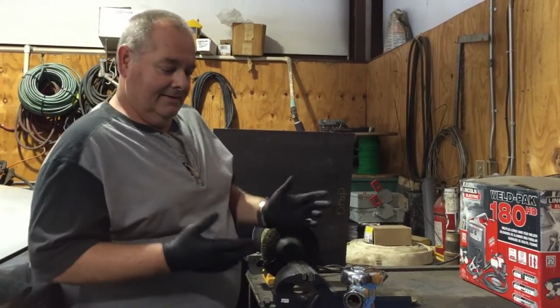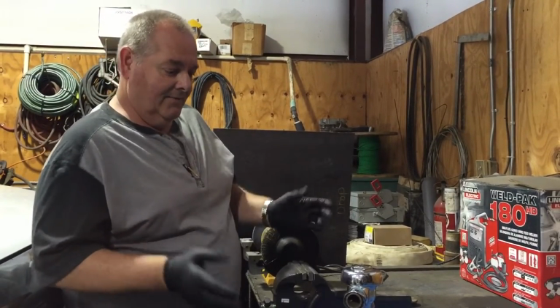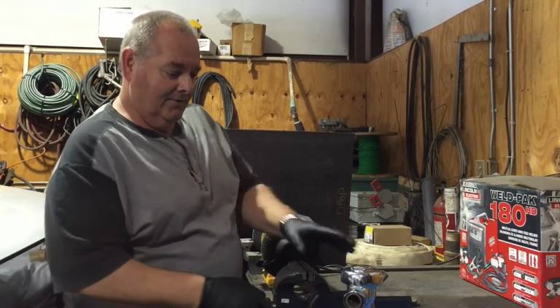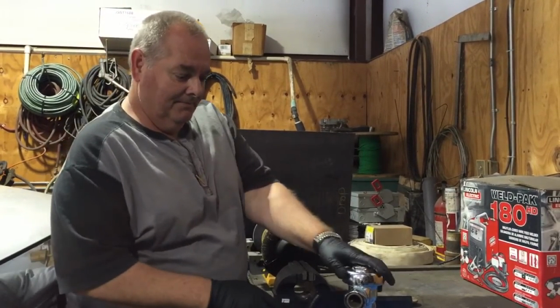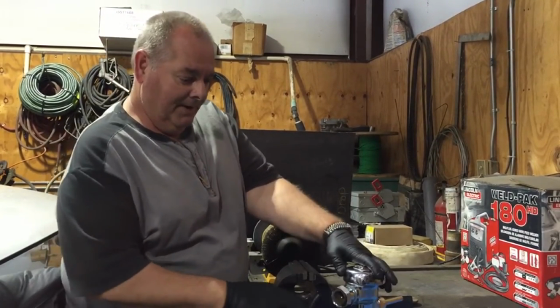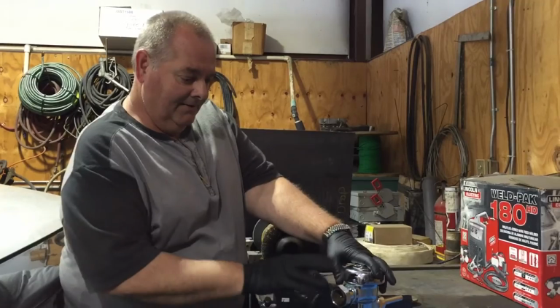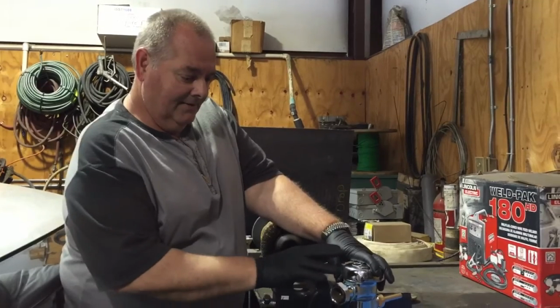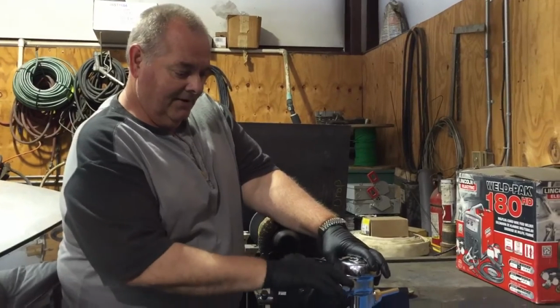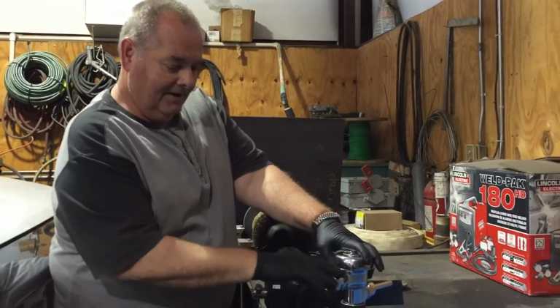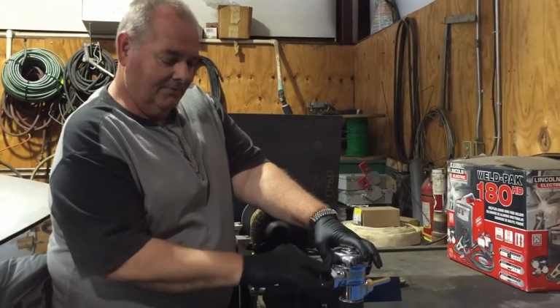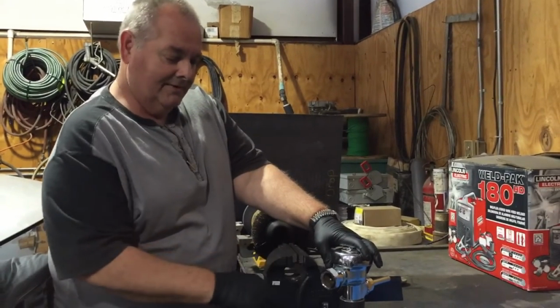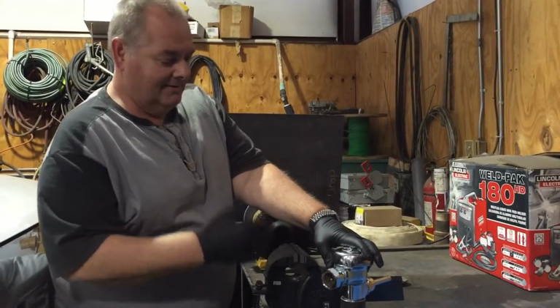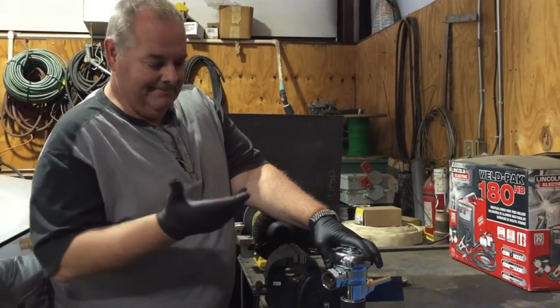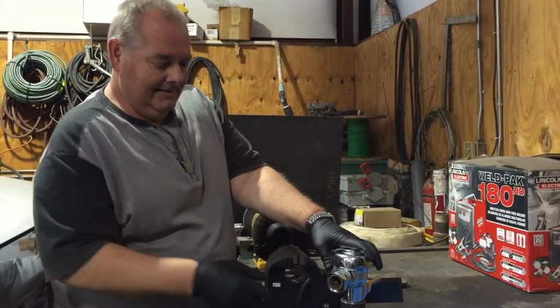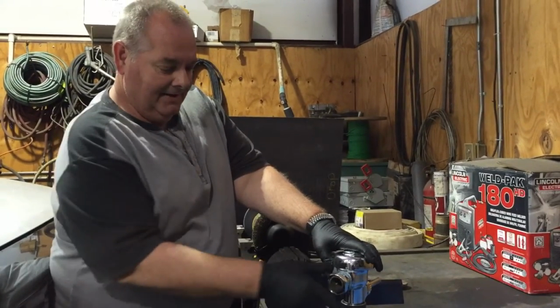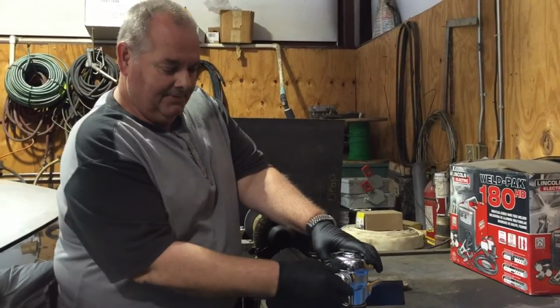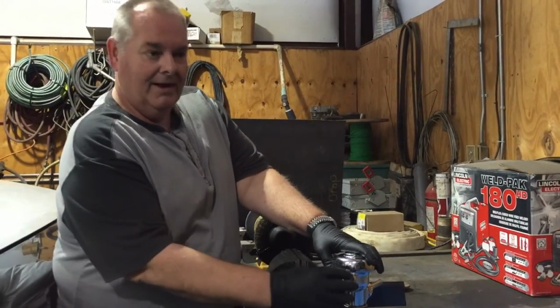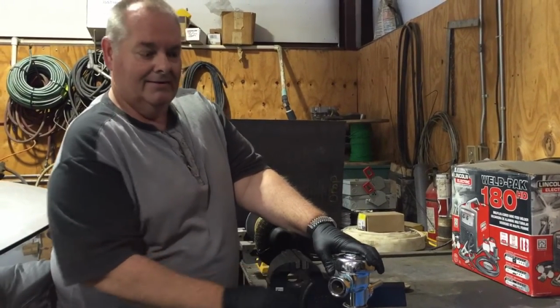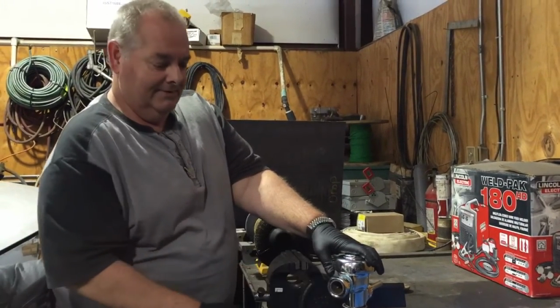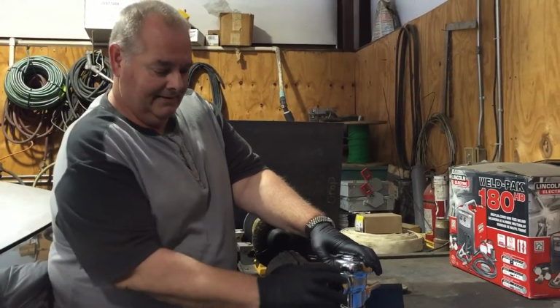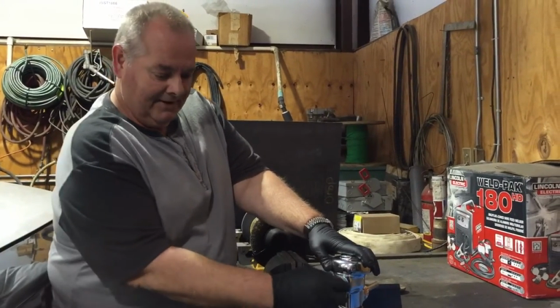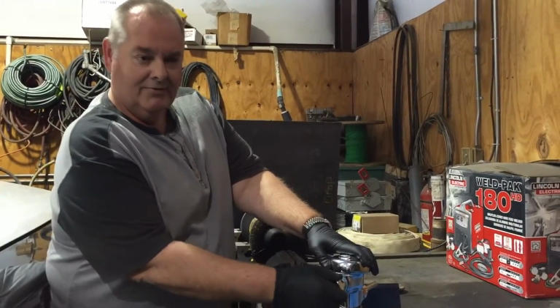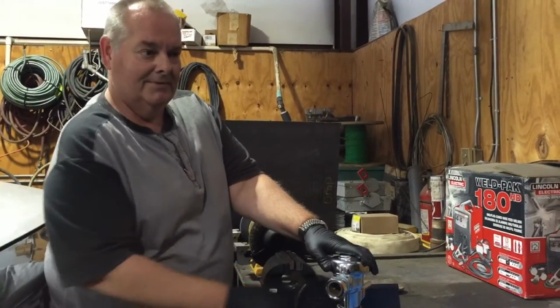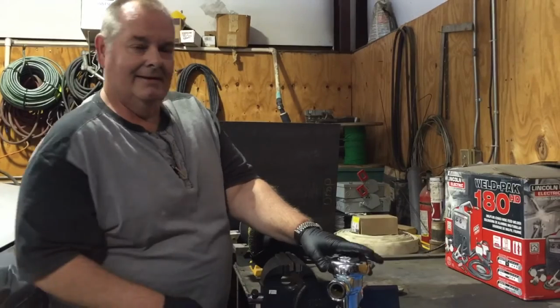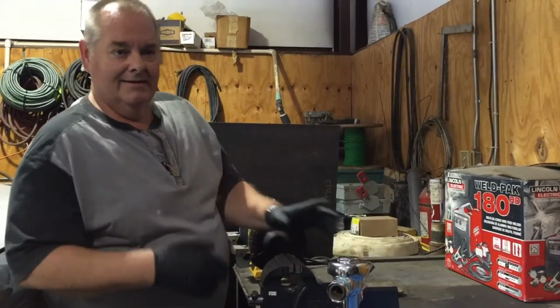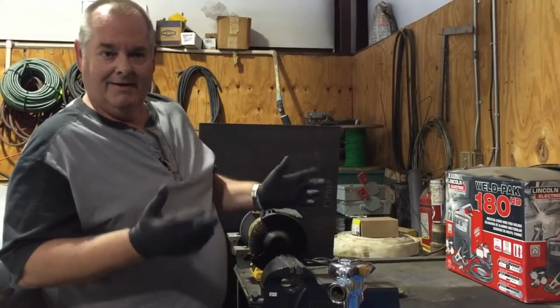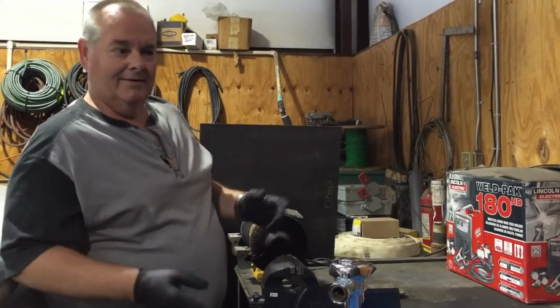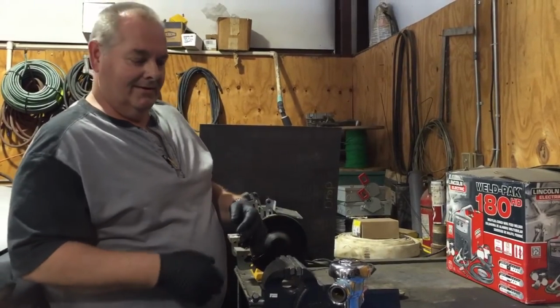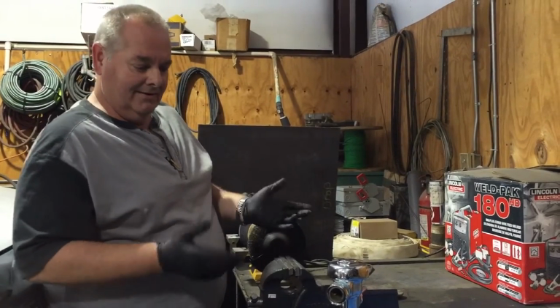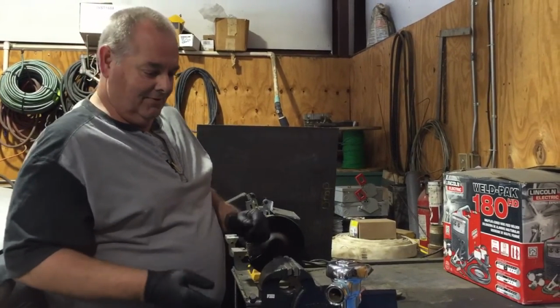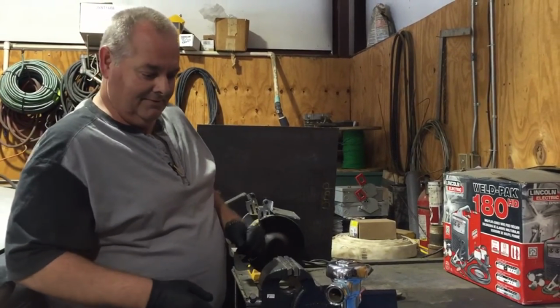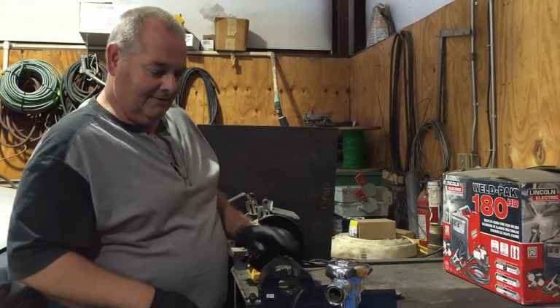Say you want to repair a flush valve nipple that somebody put a pair of pliers on and scratched the chrome up. Nobody wants to see ugly looking chrome on the valve. So here's how the tool works.